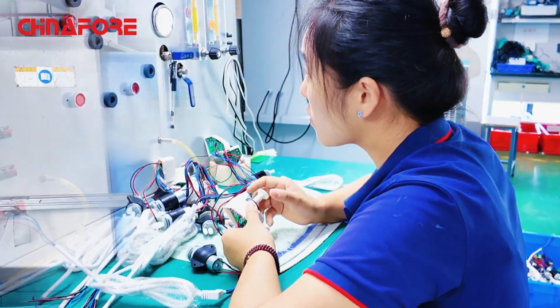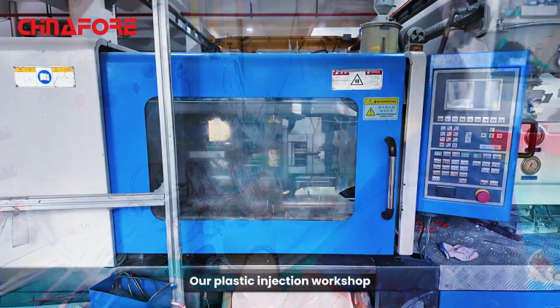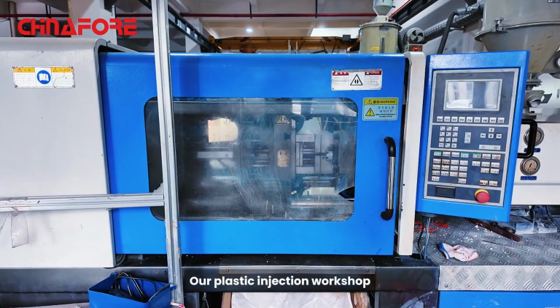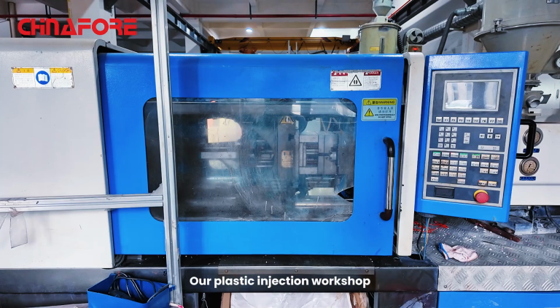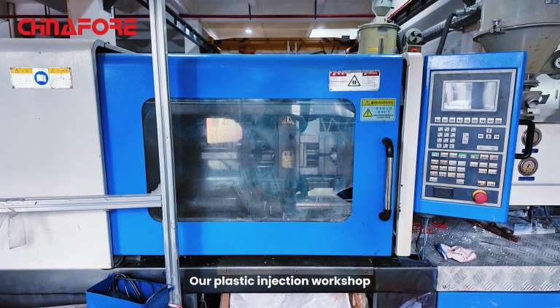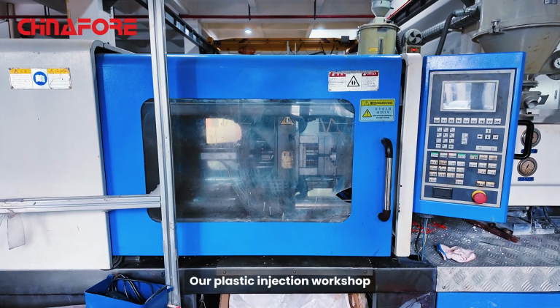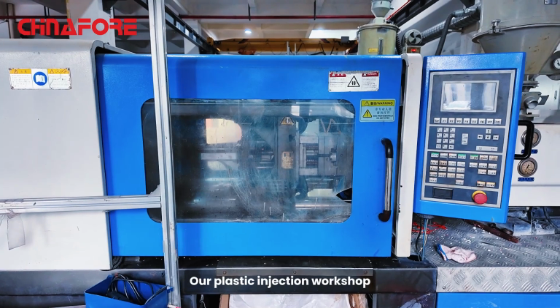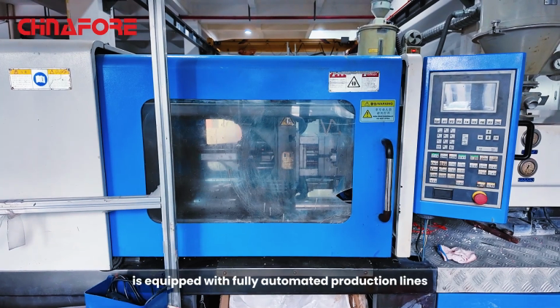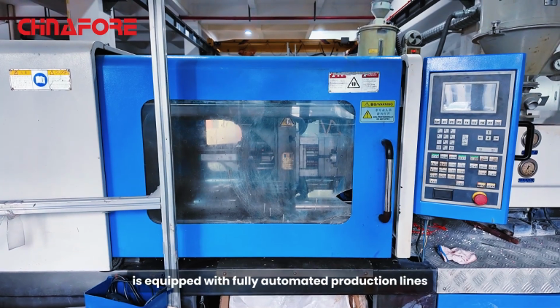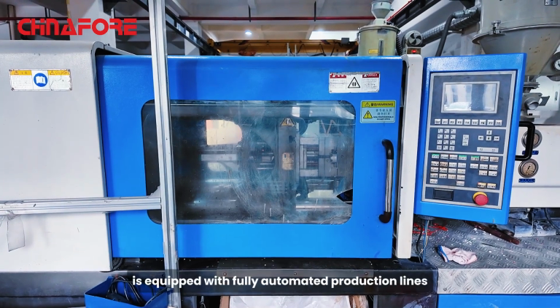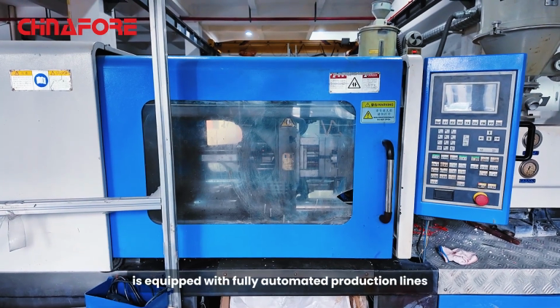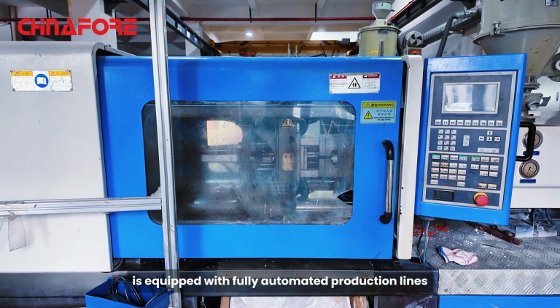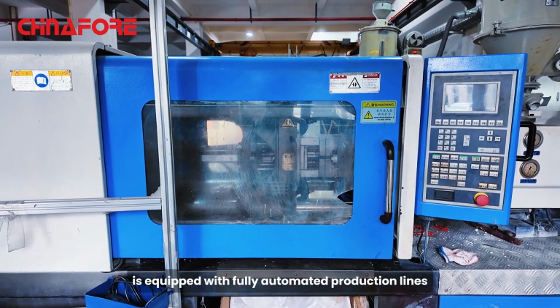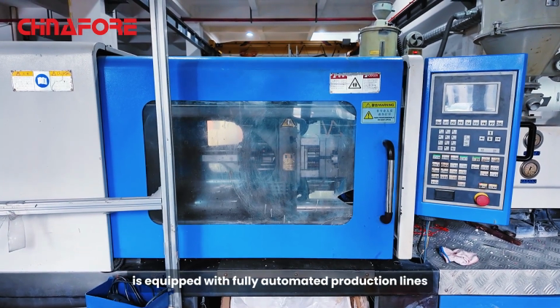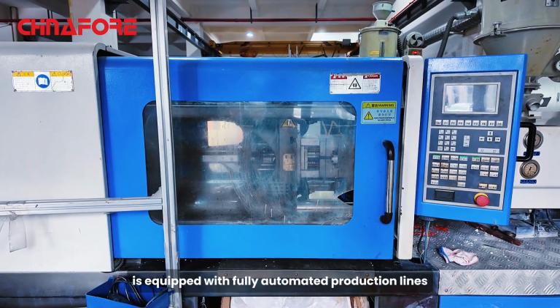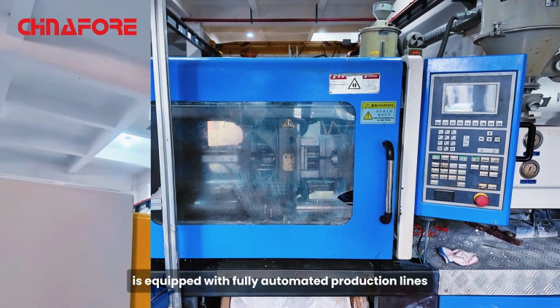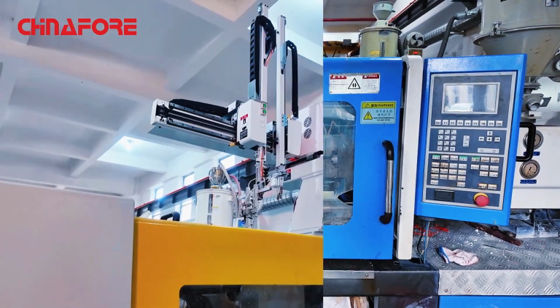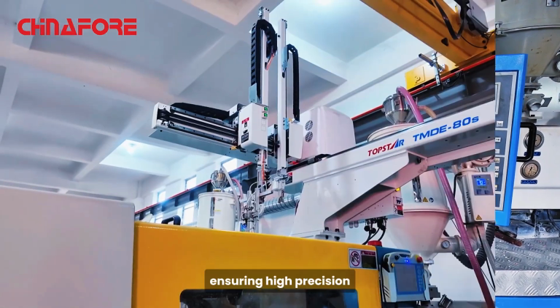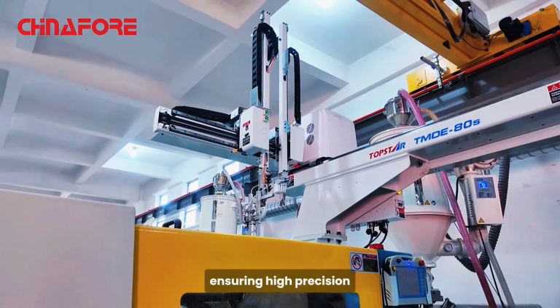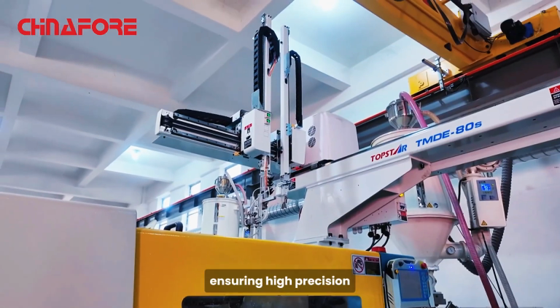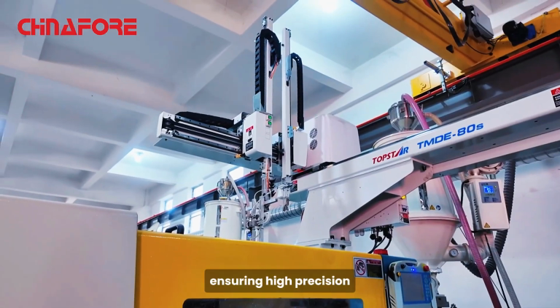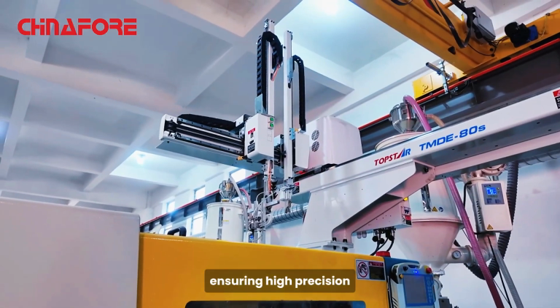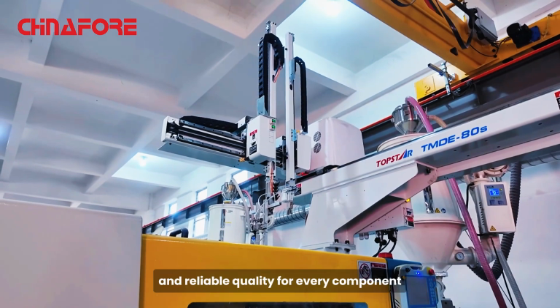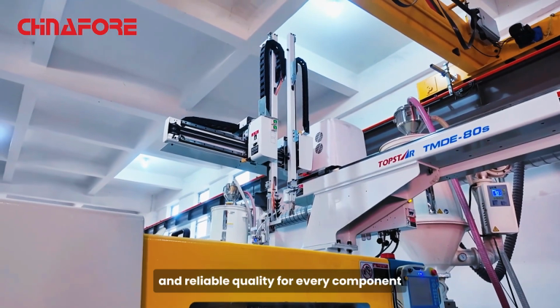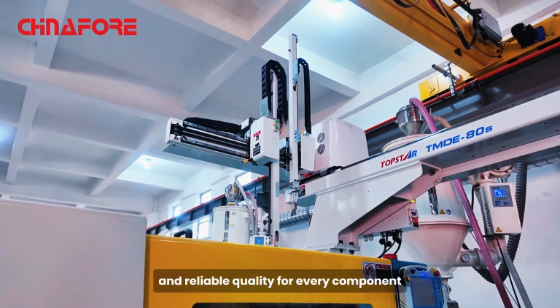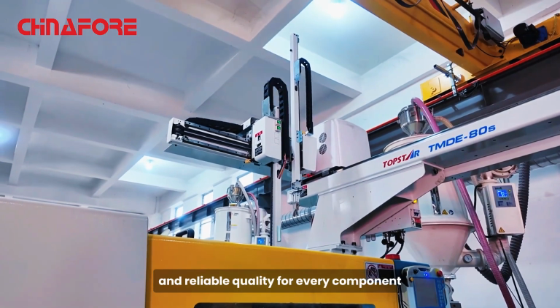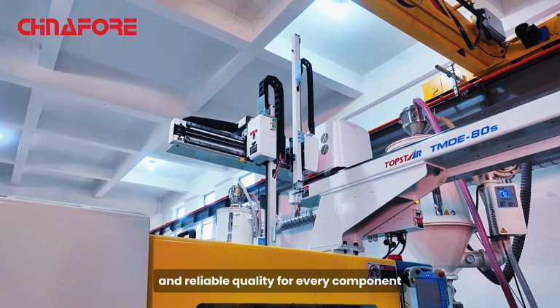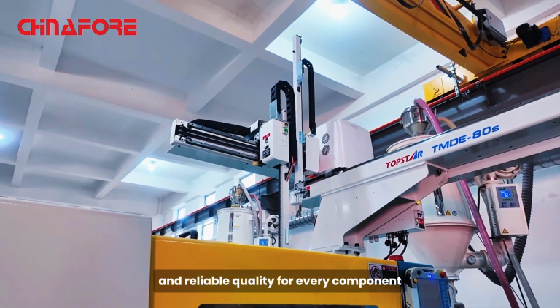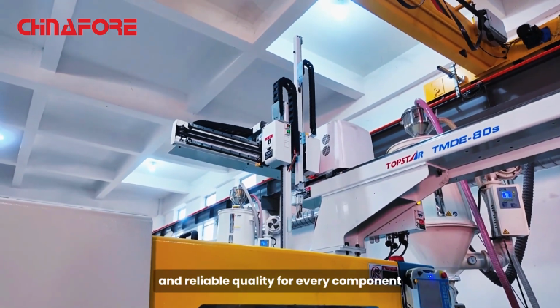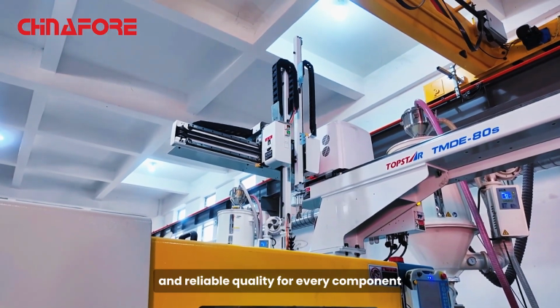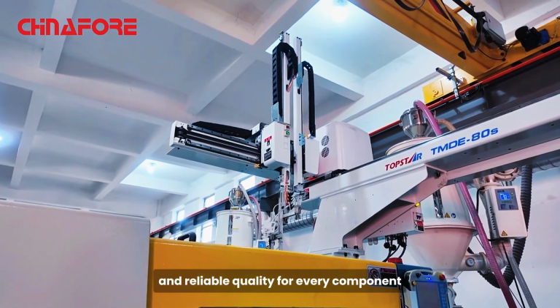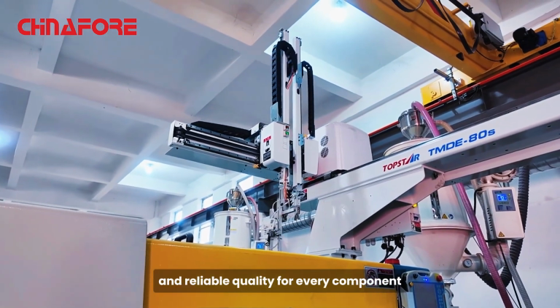Our plastic injection workshop is equipped with fully automated production lines, ensuring high precision and reliable quality for every component.